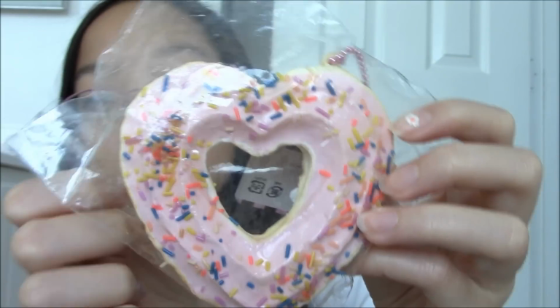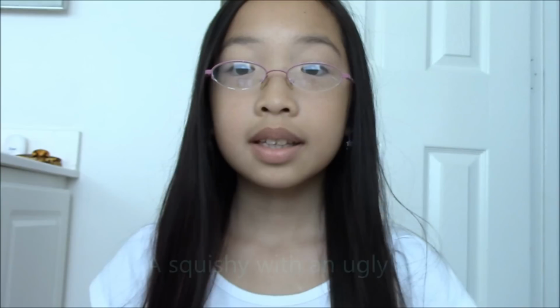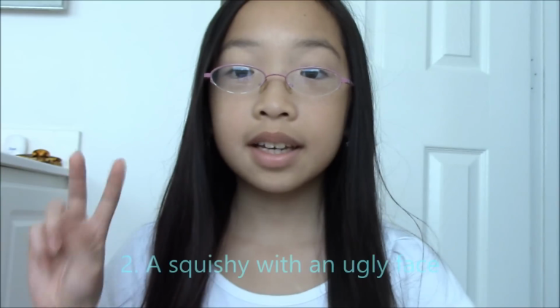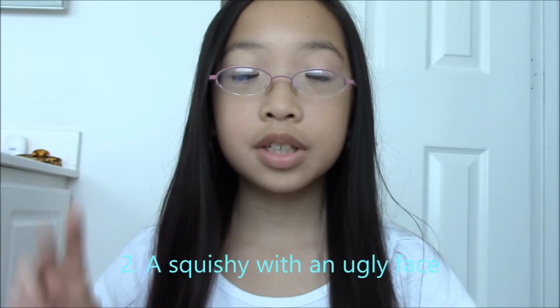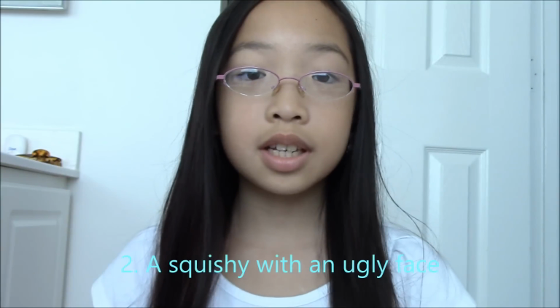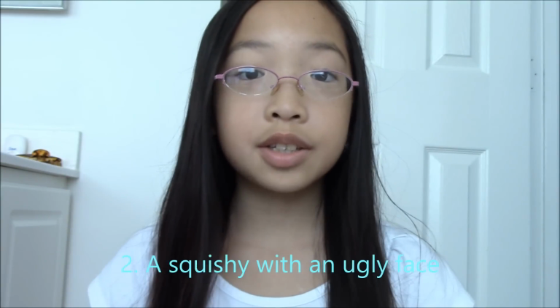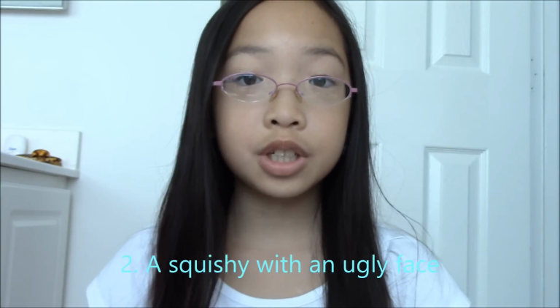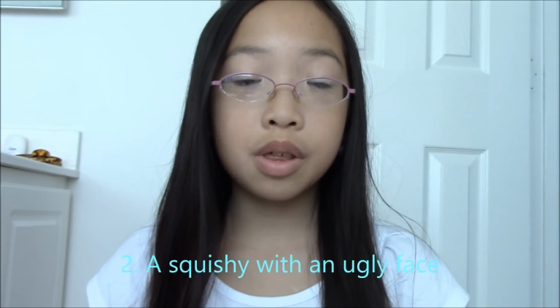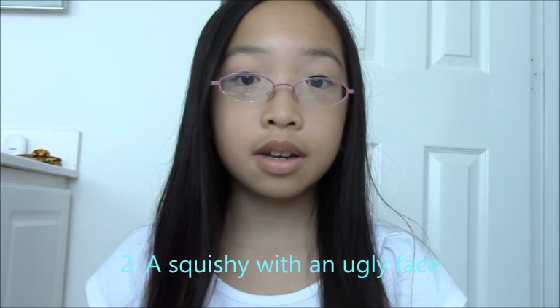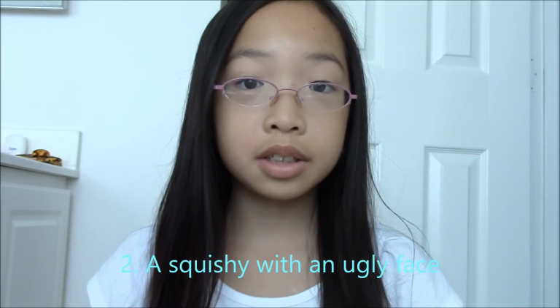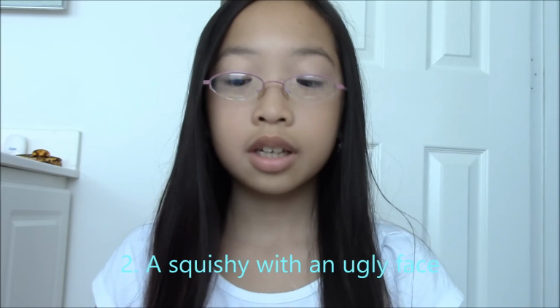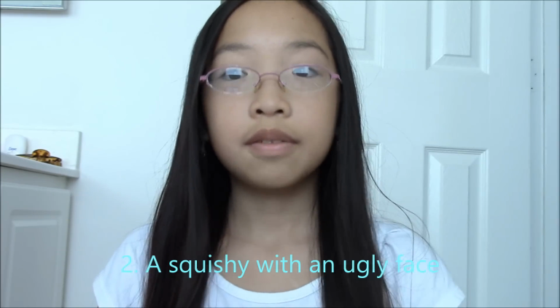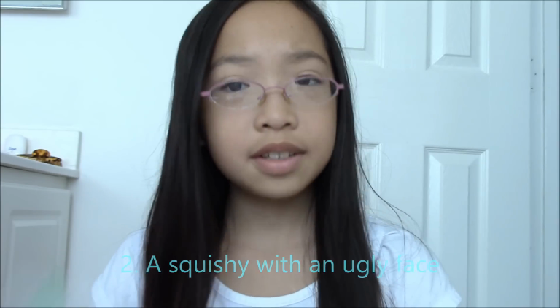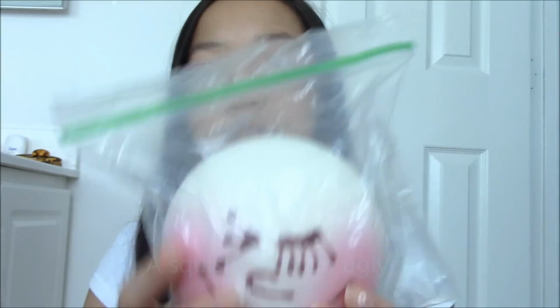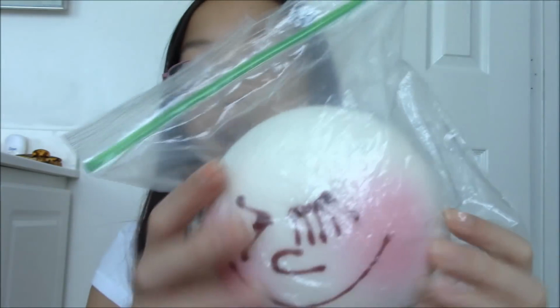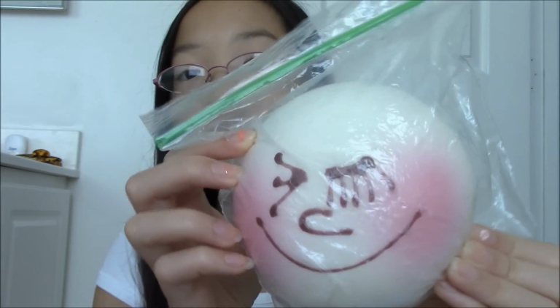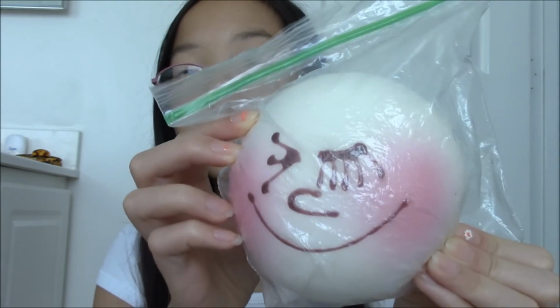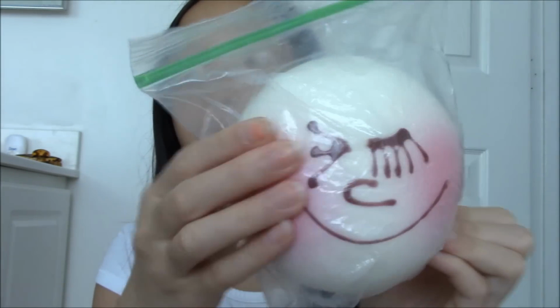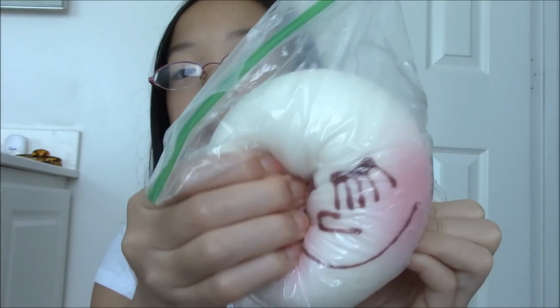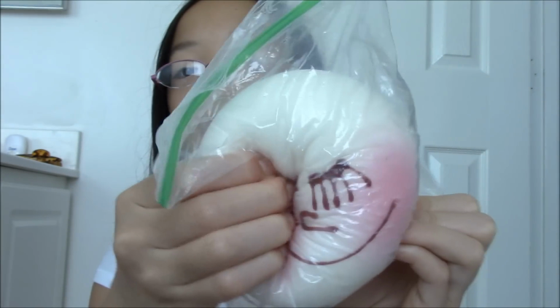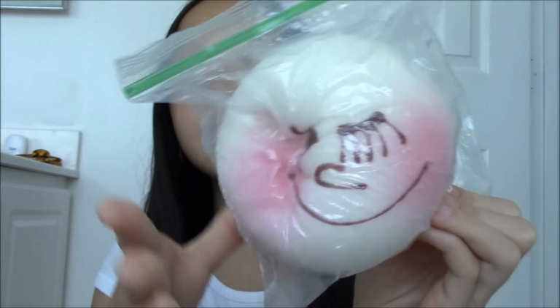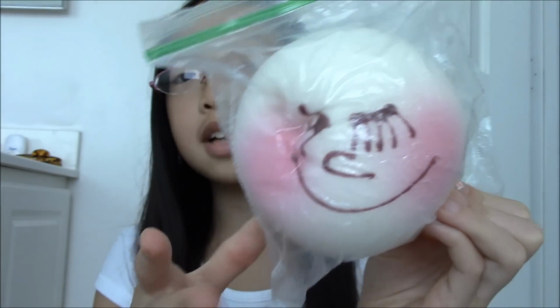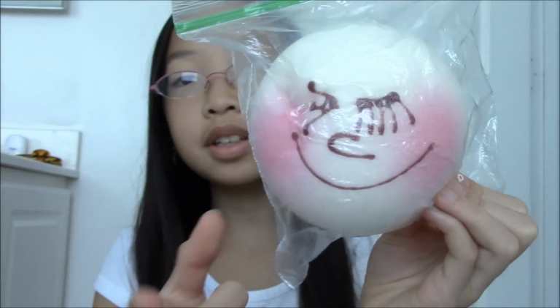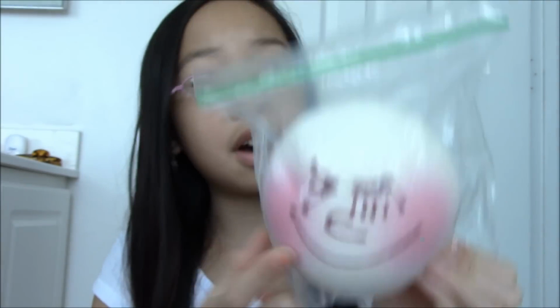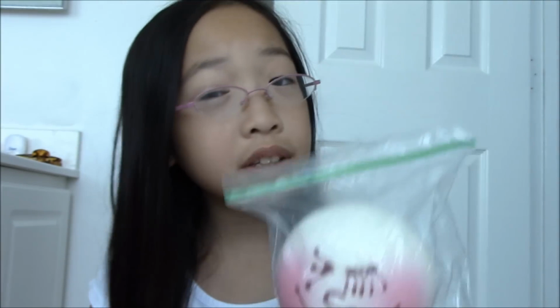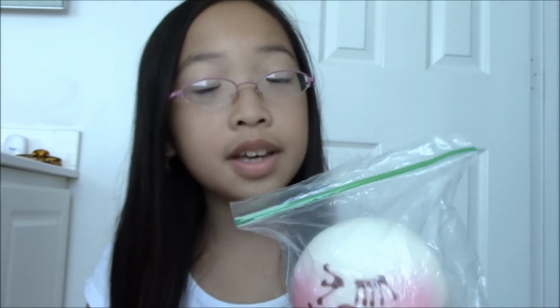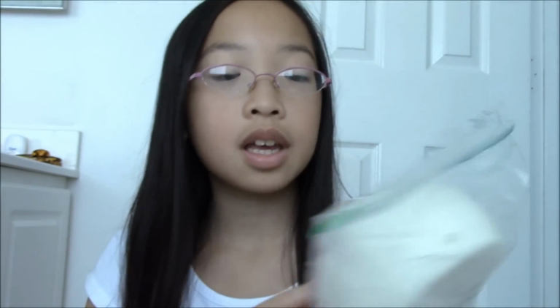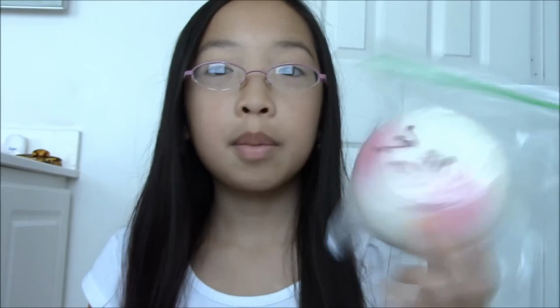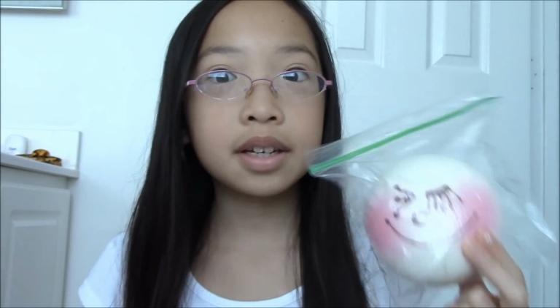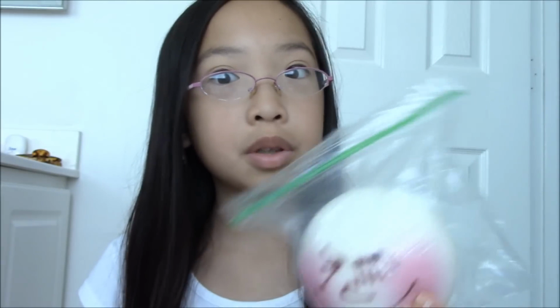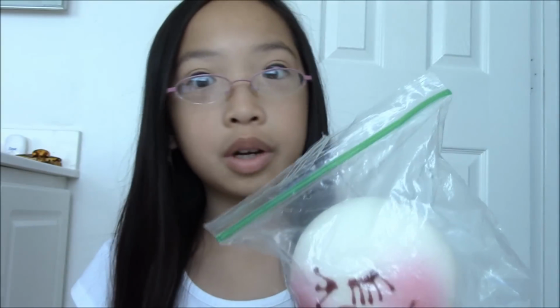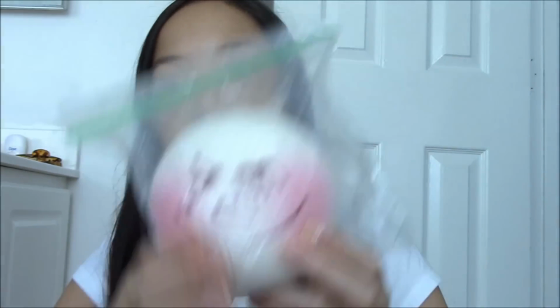The second question is a squishy with an ugly face. I chose this jumbo blush bun — it's not really an ugly face but it's like a really weird face.